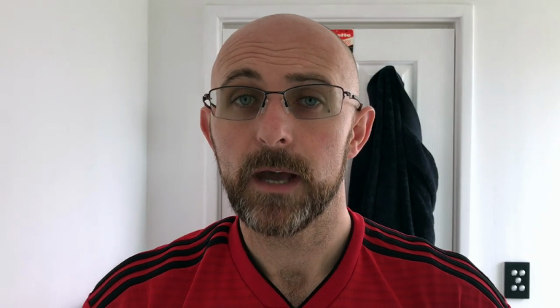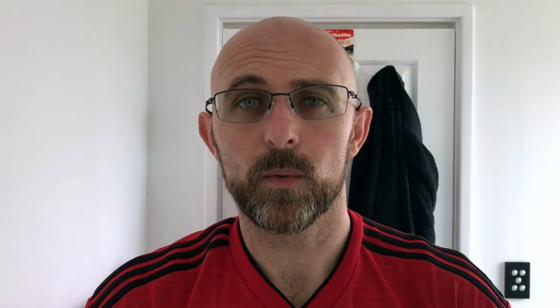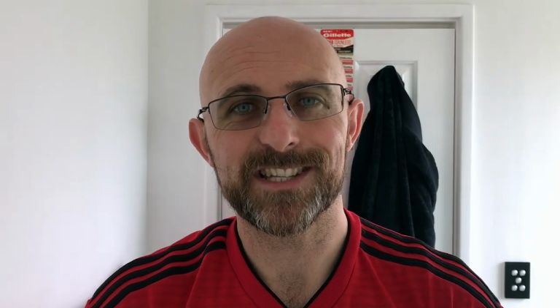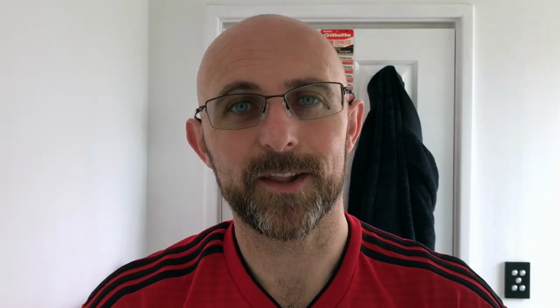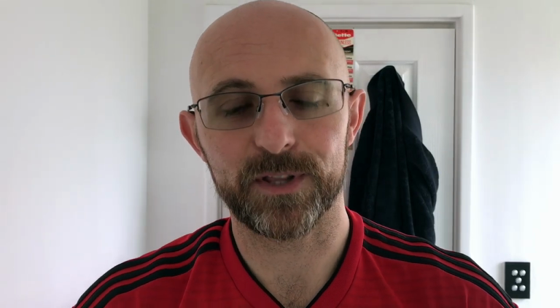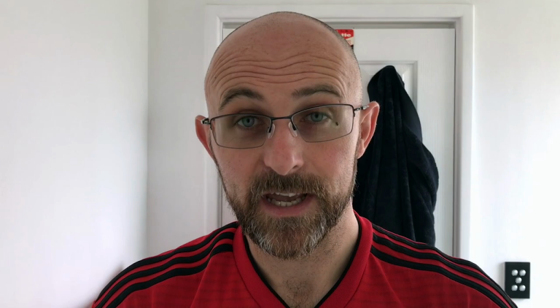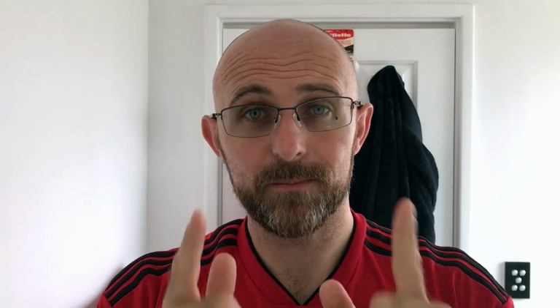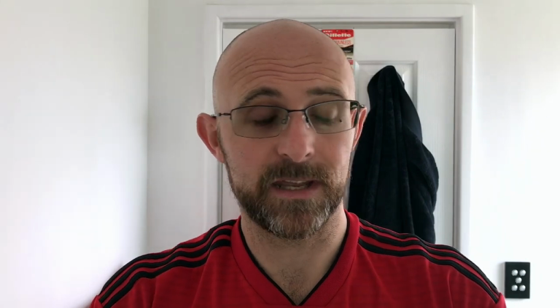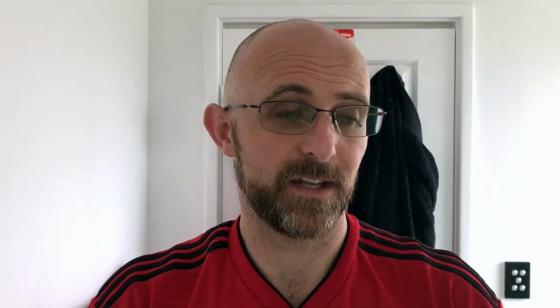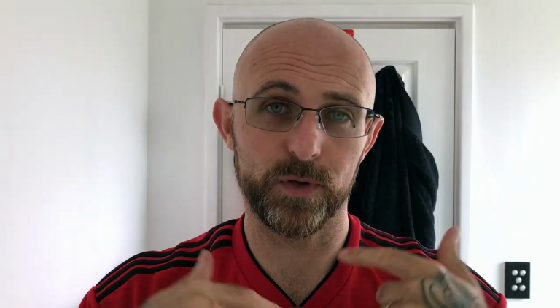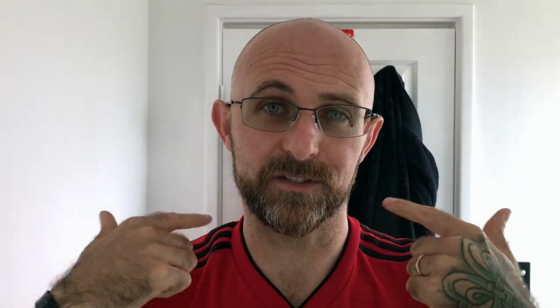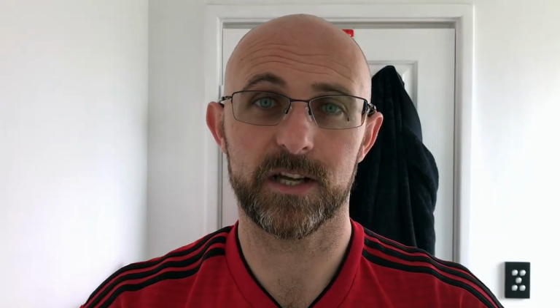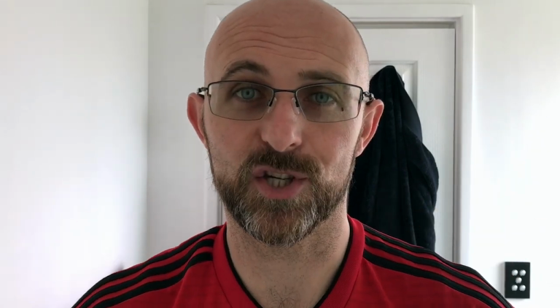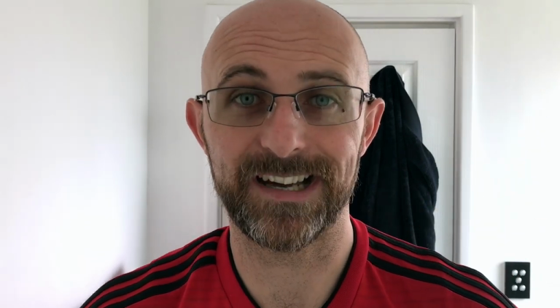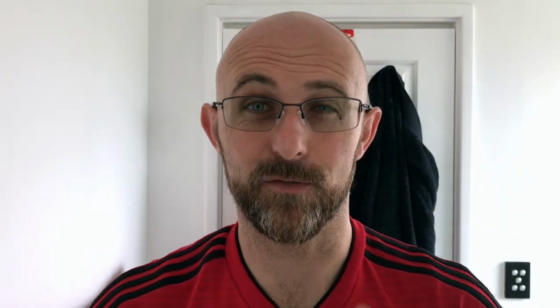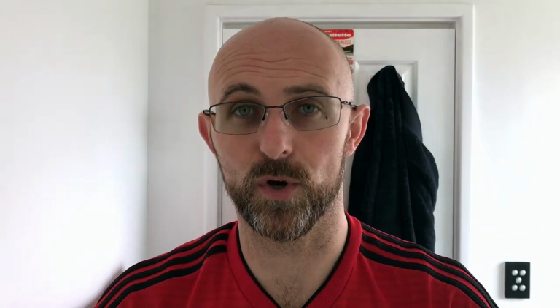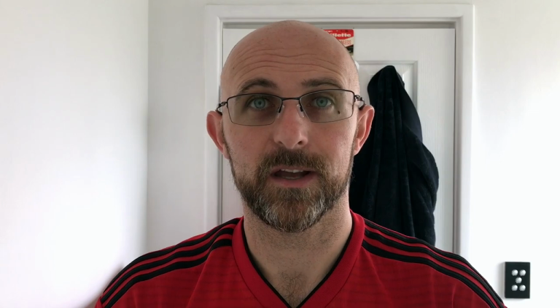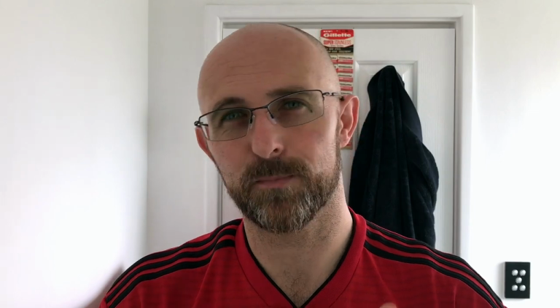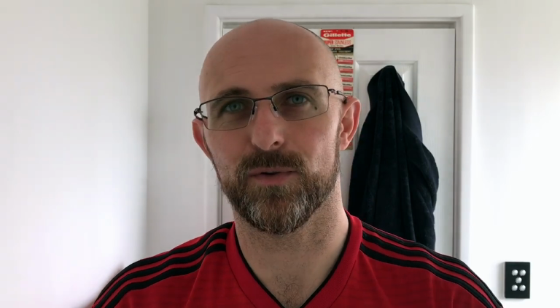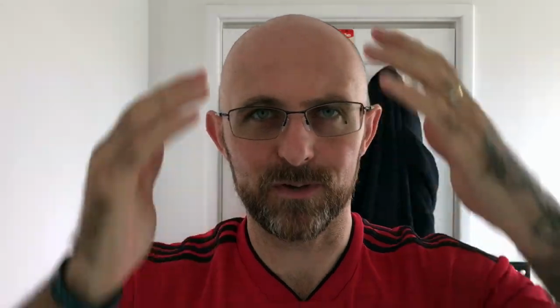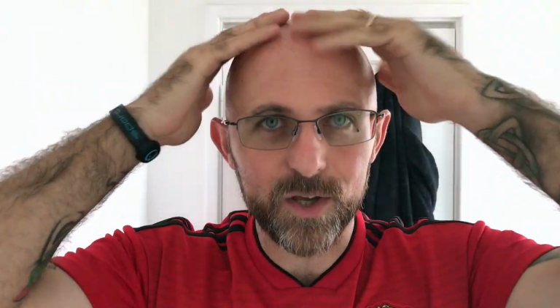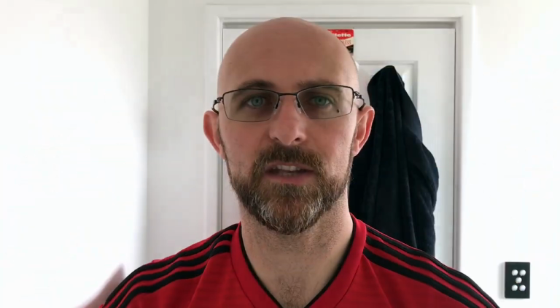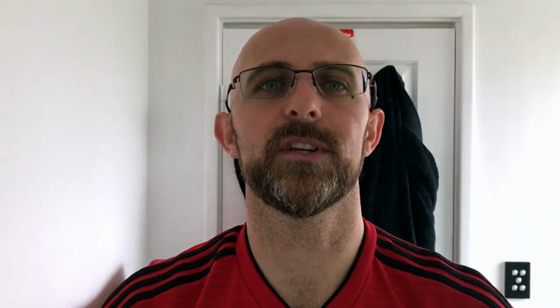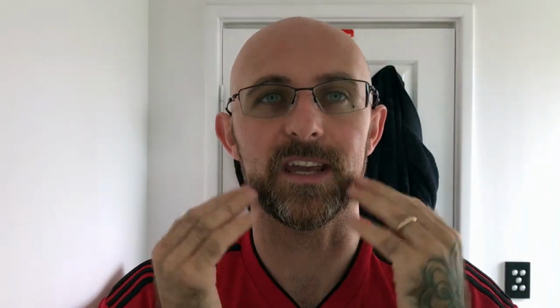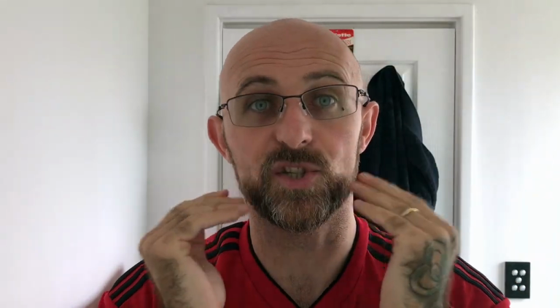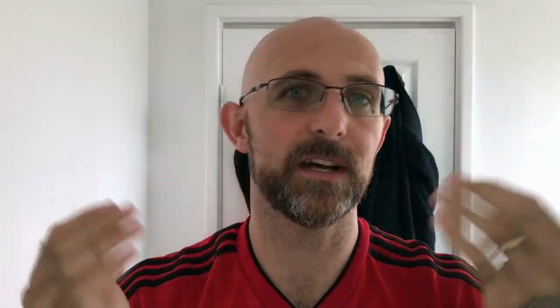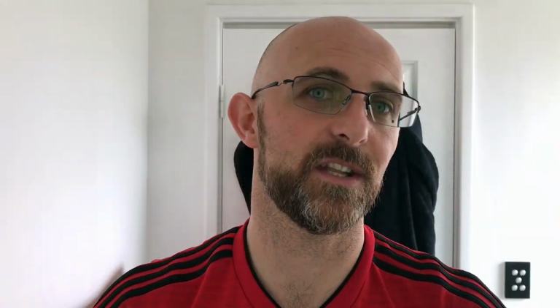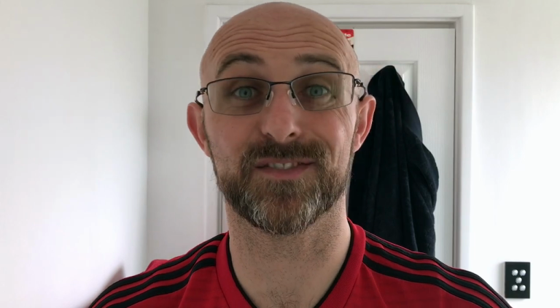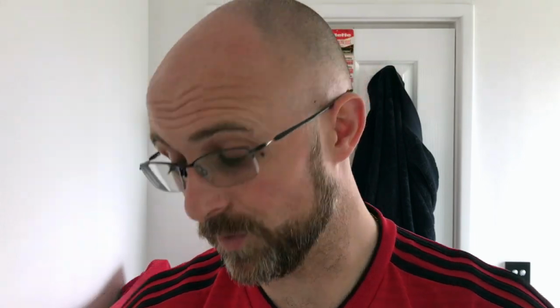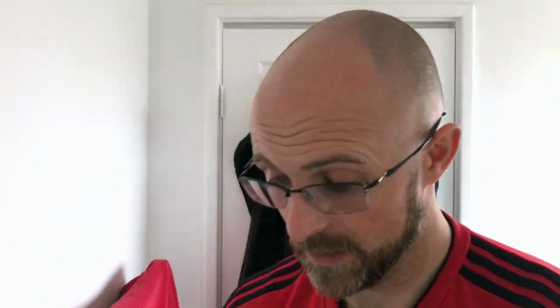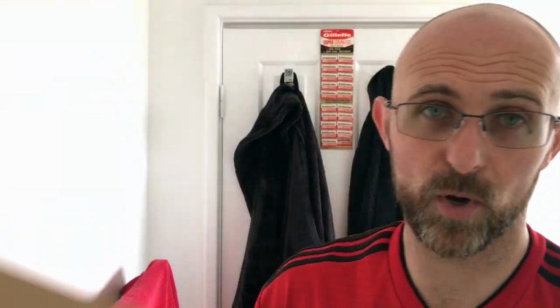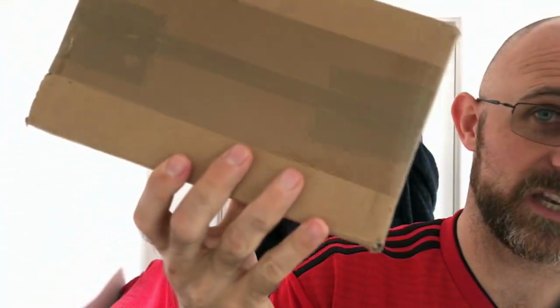Hi everyone, welcome back to another Cut Above with Chris. Quick unboxing, and then following up after this I'll be getting a shower and a shave ready for work, so I'll probably video that as well — get the old head trimmed, neck and cheeks. As you can see, the beard is flying through.